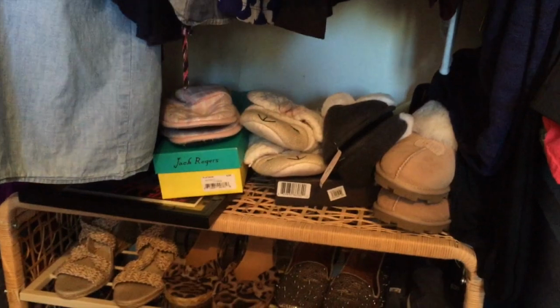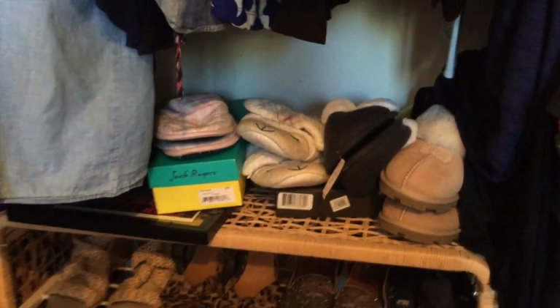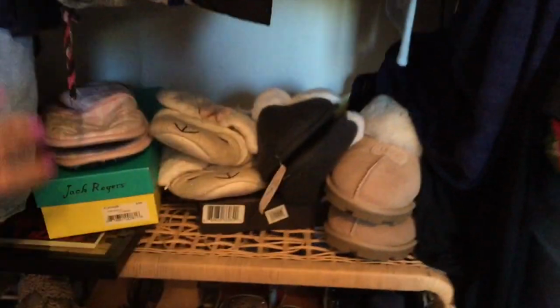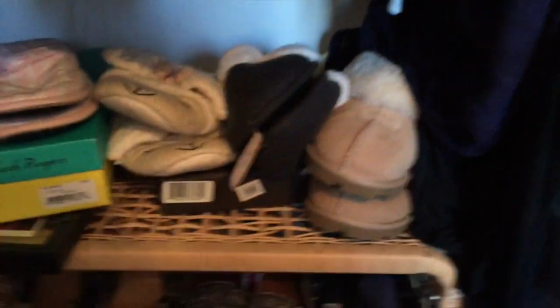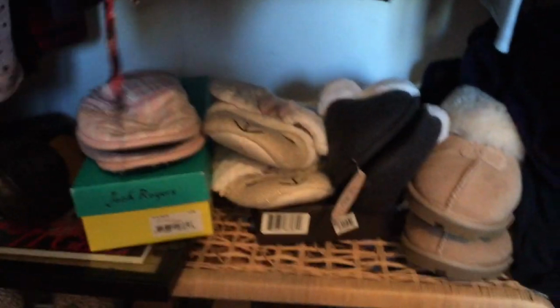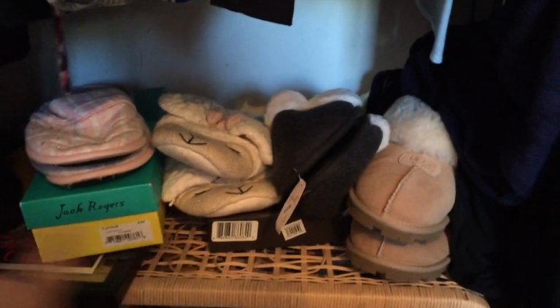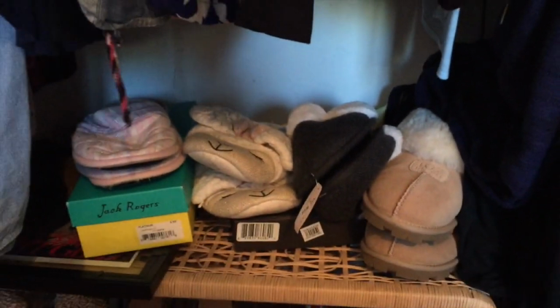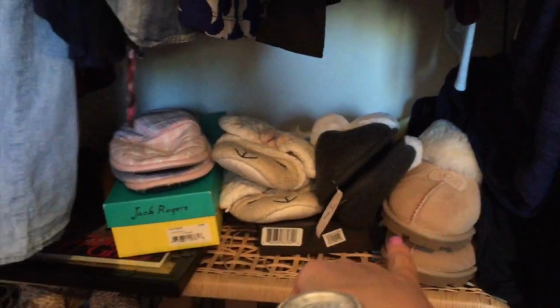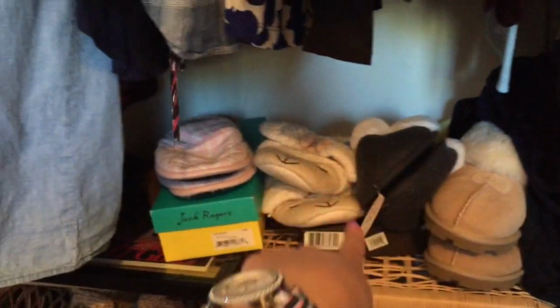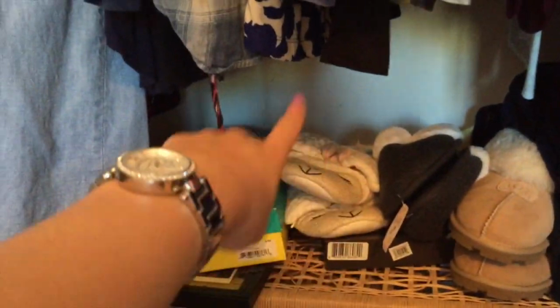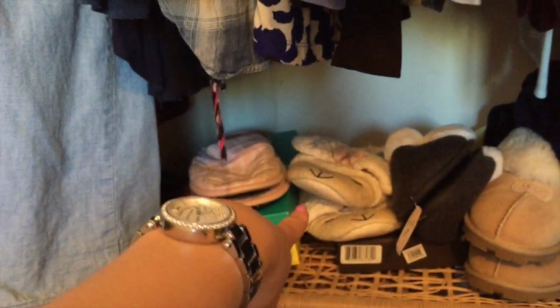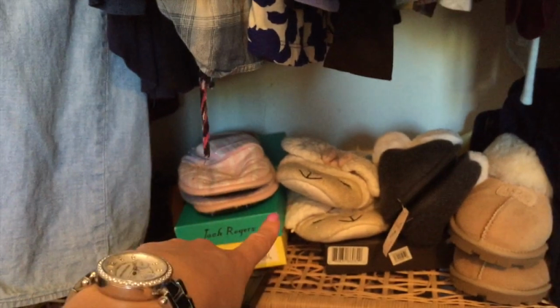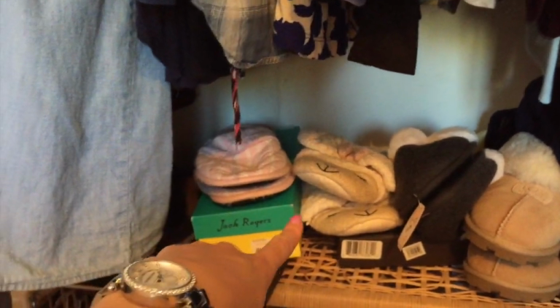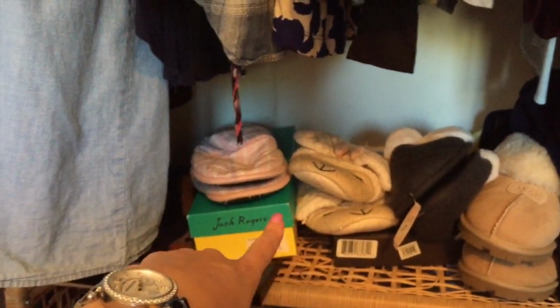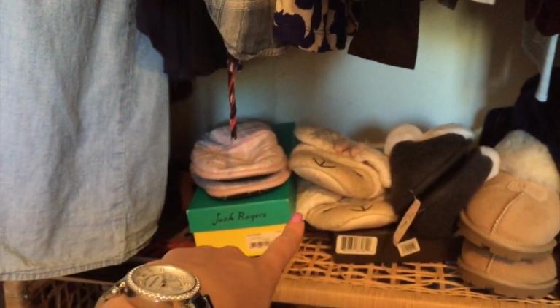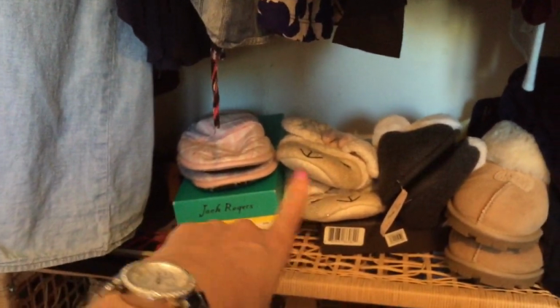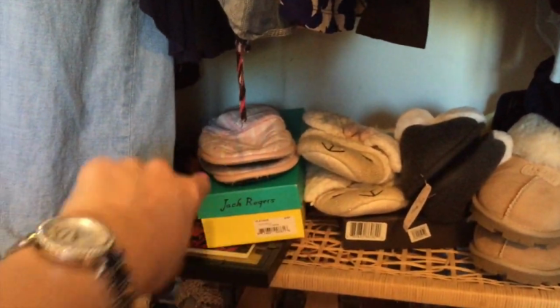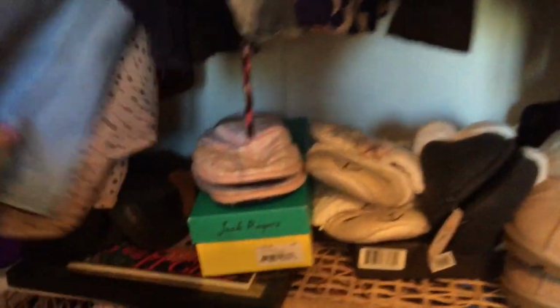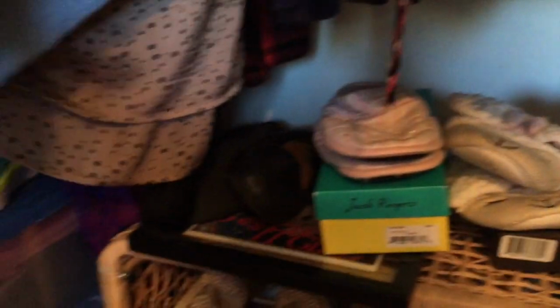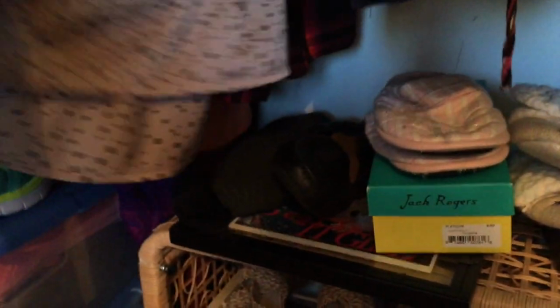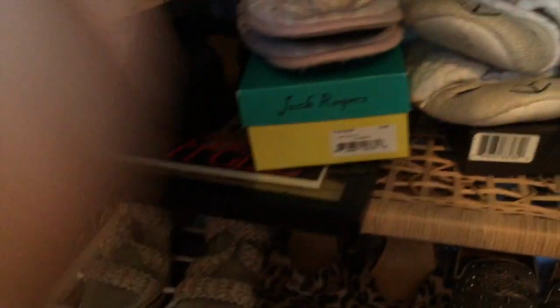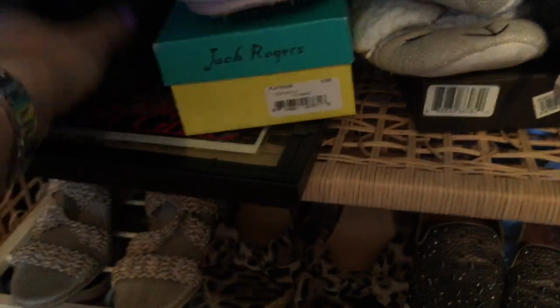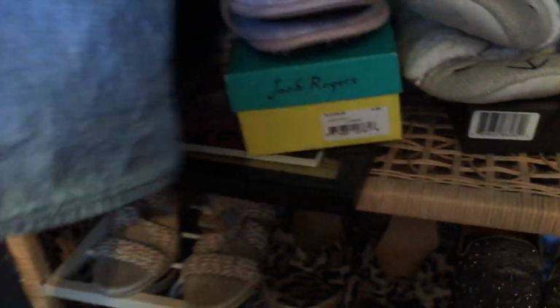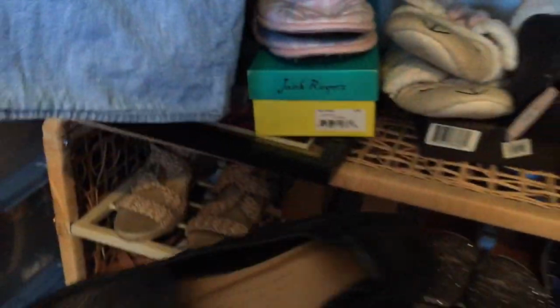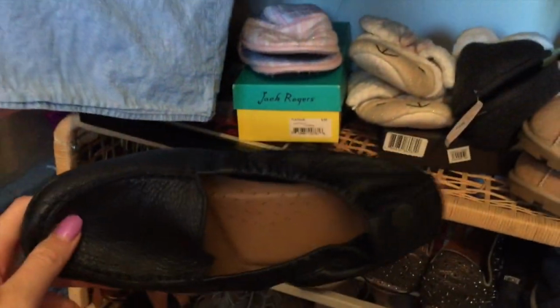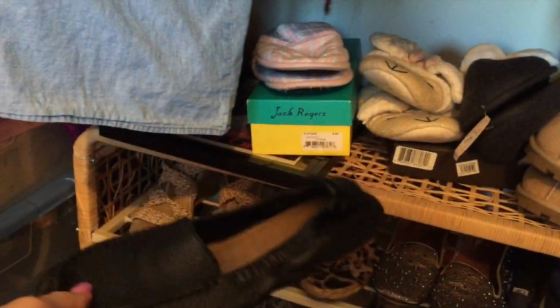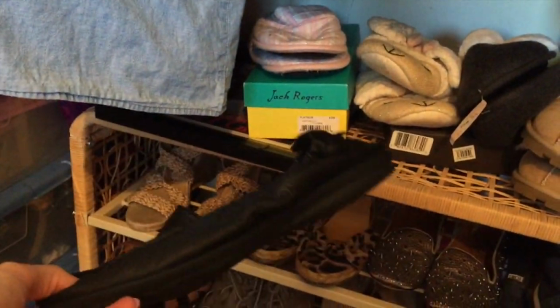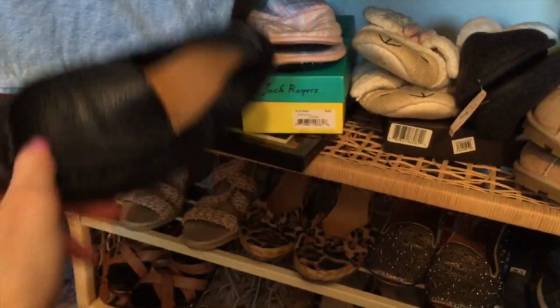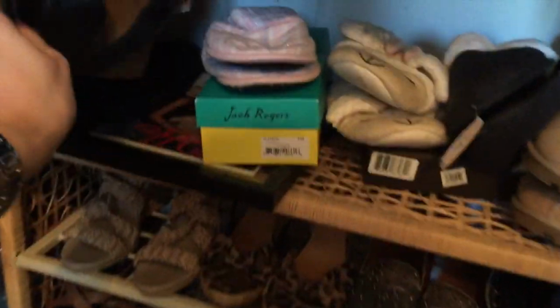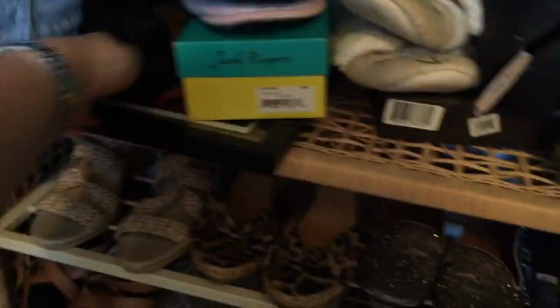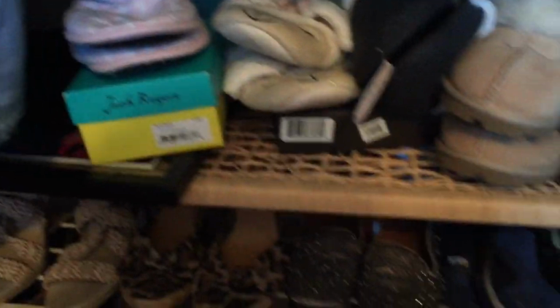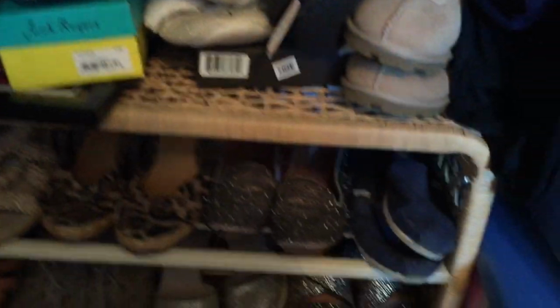Alright, now the inside of my closet. I got some slippers - these are Uggs, Victoria's Secret, and Victoria's Secret. These are just really comfortable shoes that I had for my internship my senior year of college.